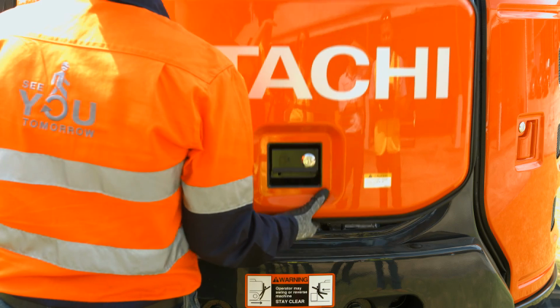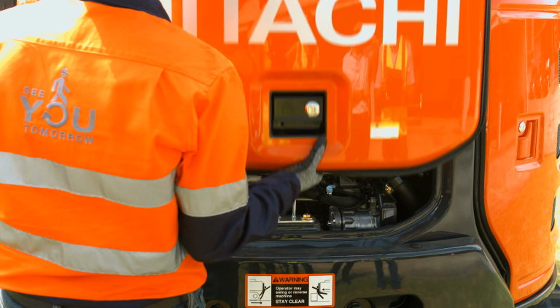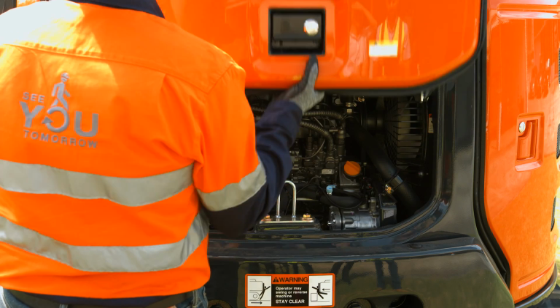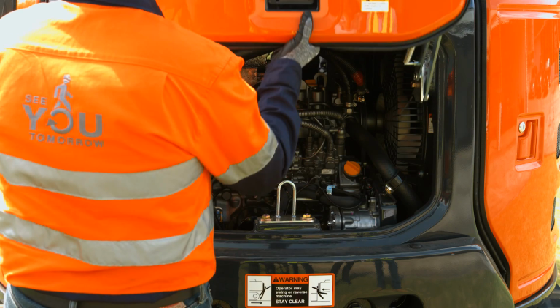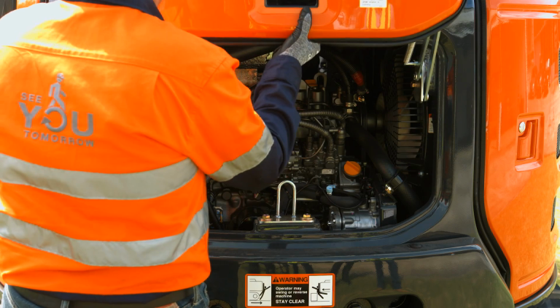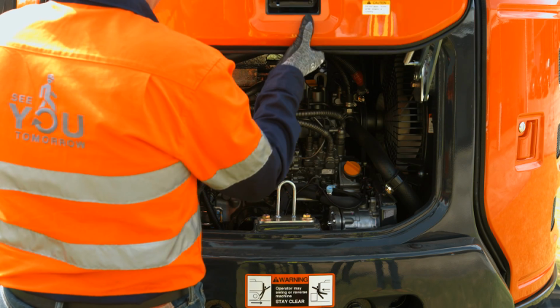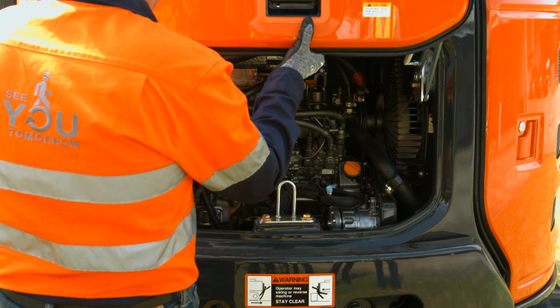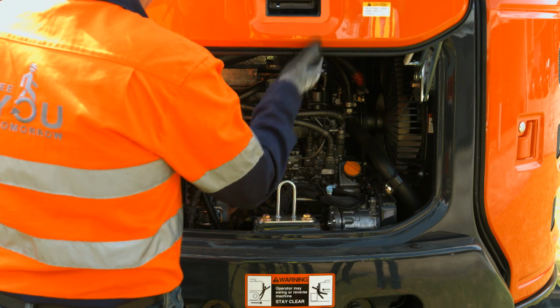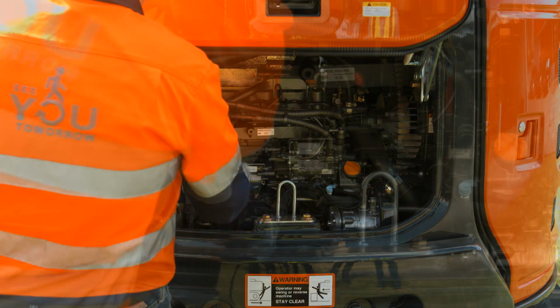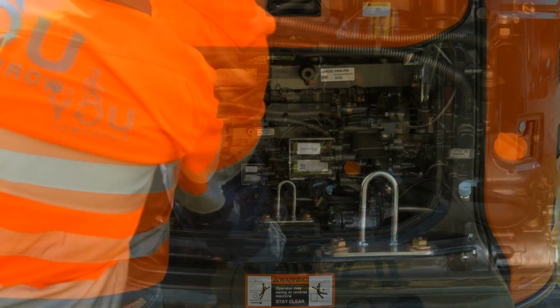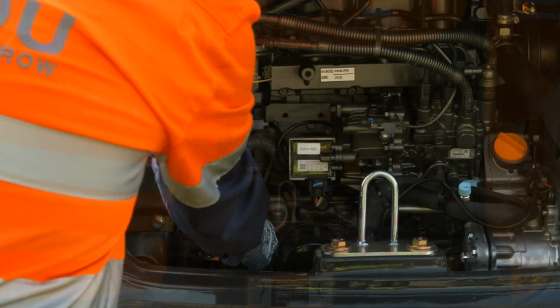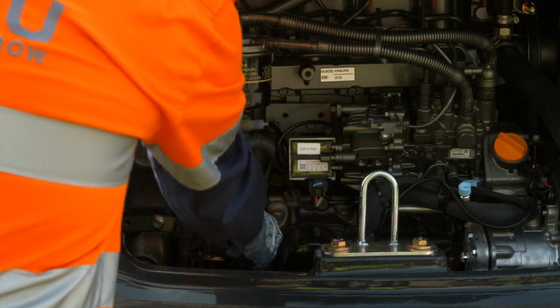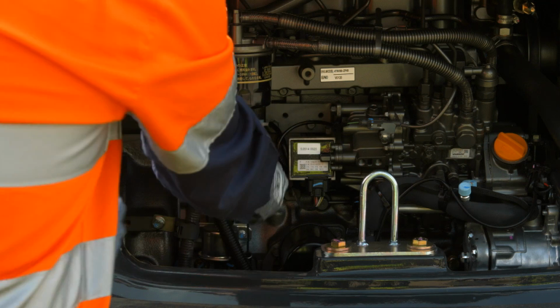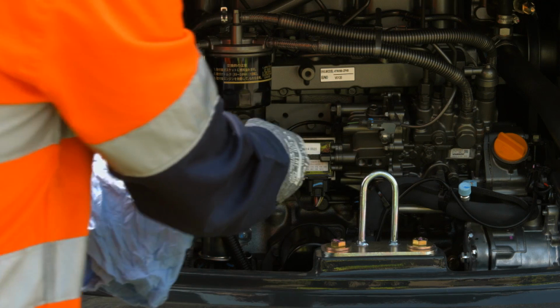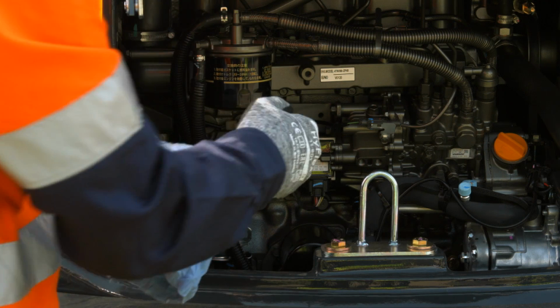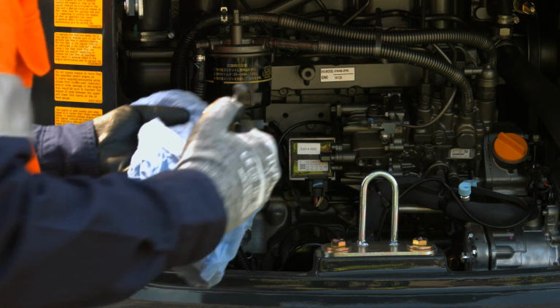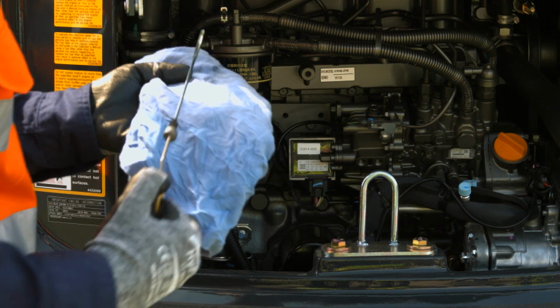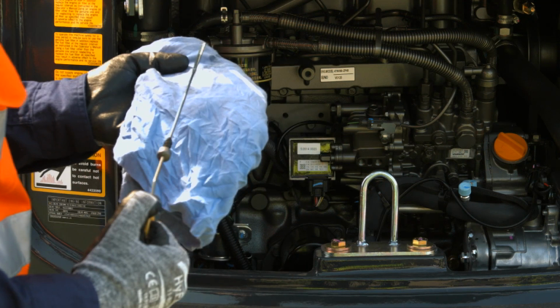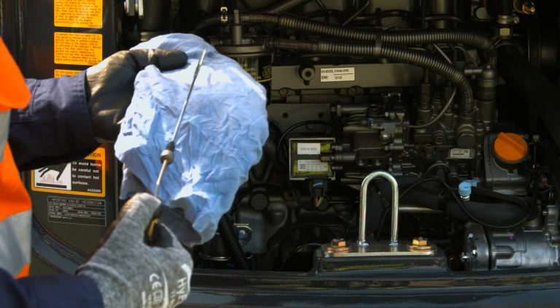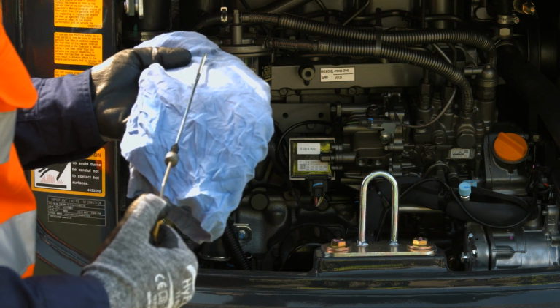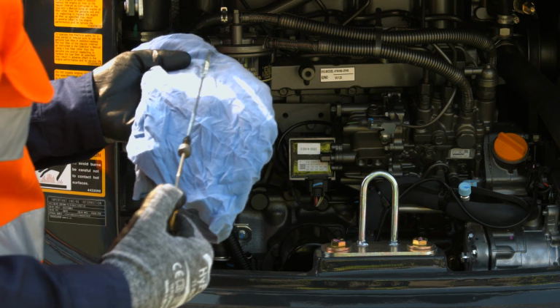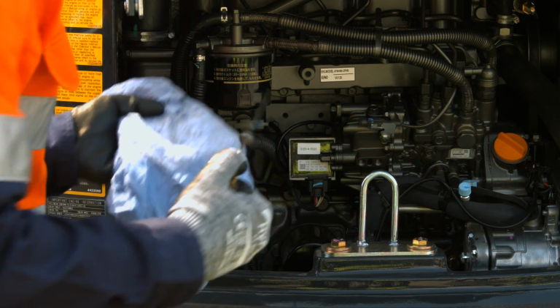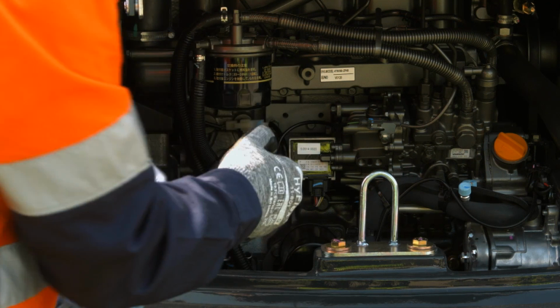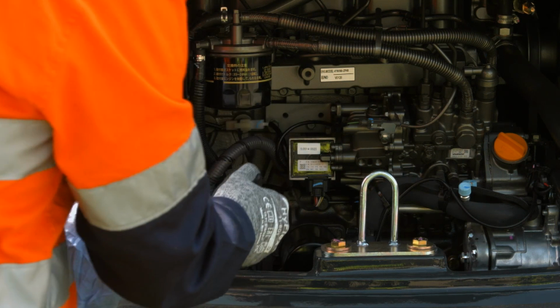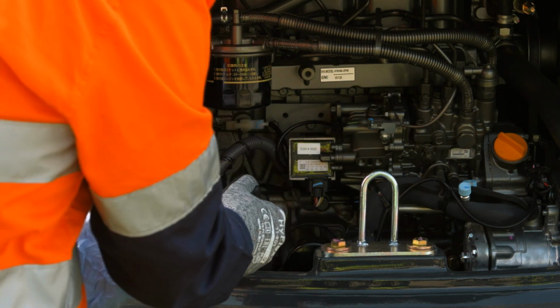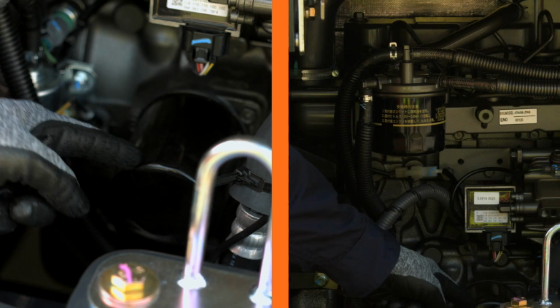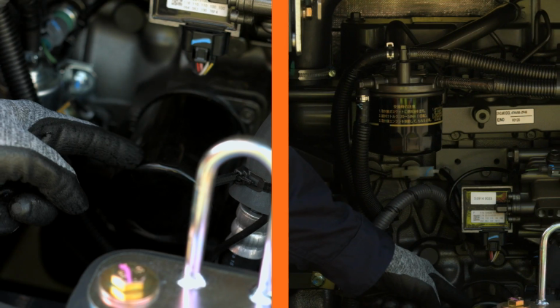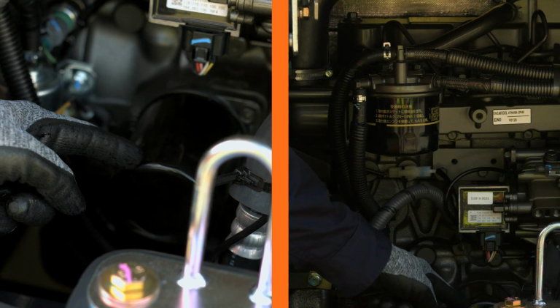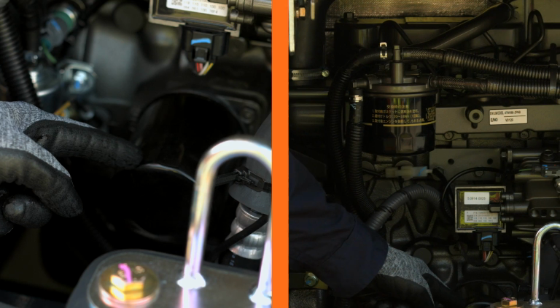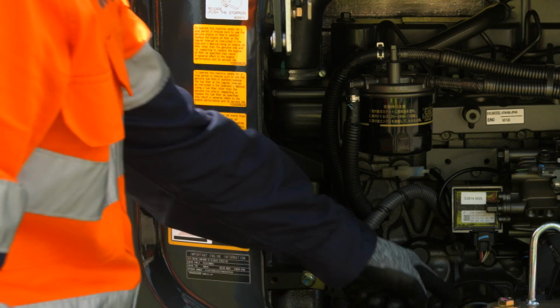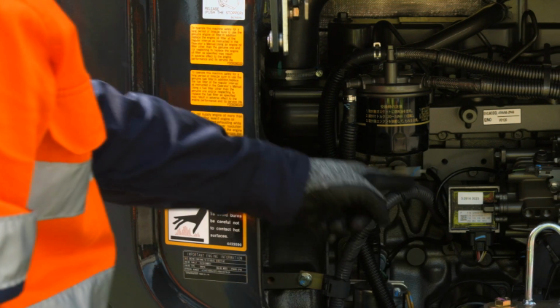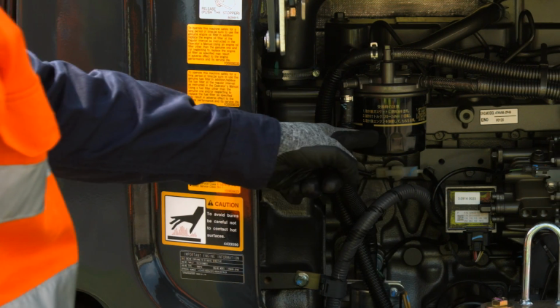The engine cover vertically slides open to reveal the engine oil gauge, the oil filter and fuel filter.